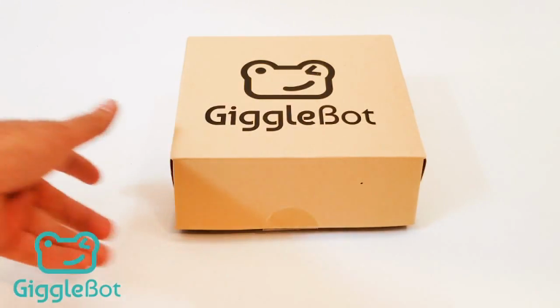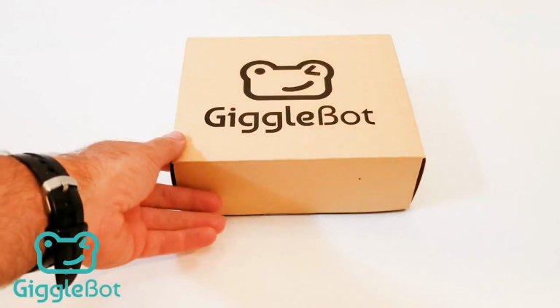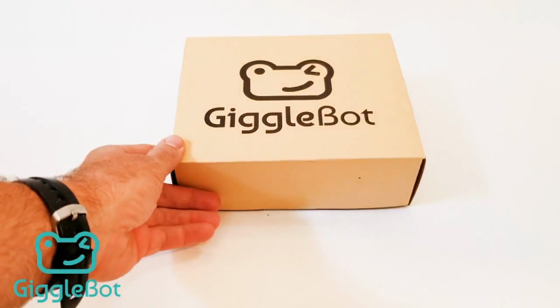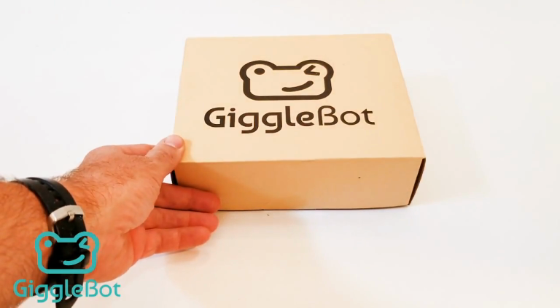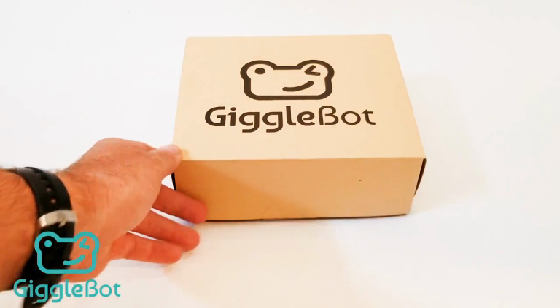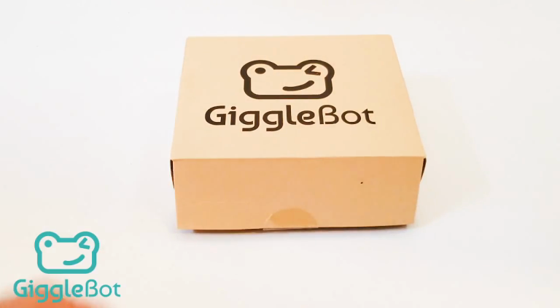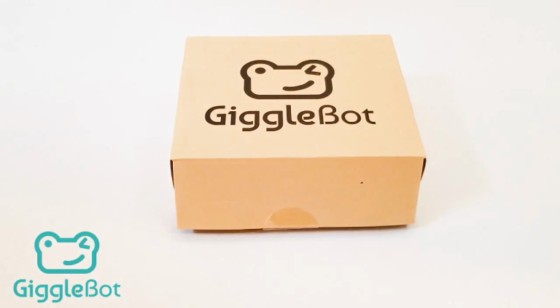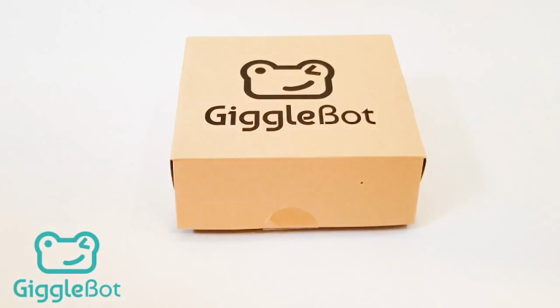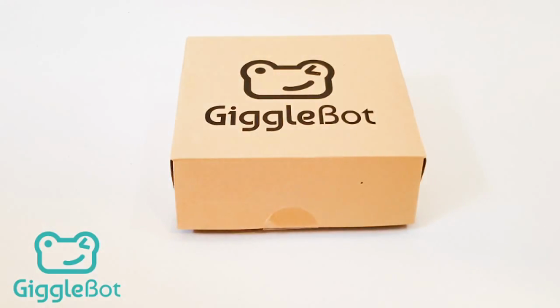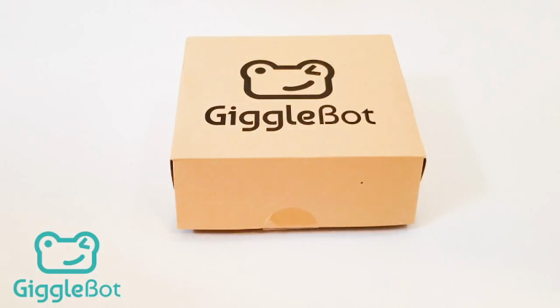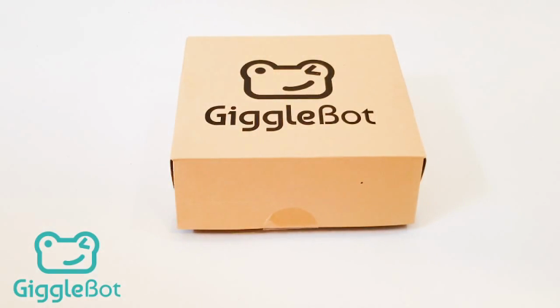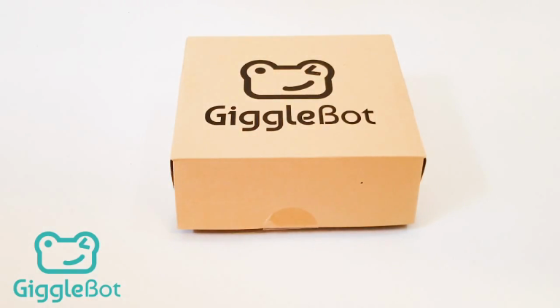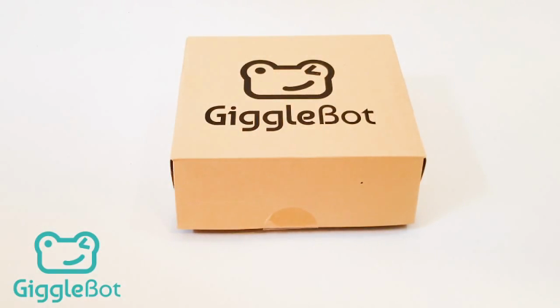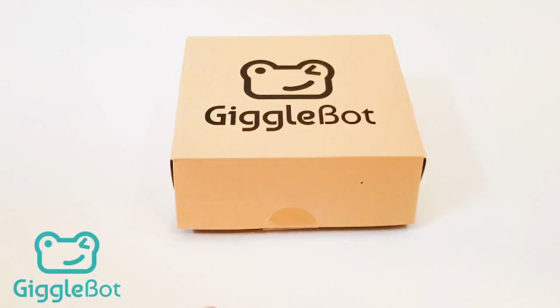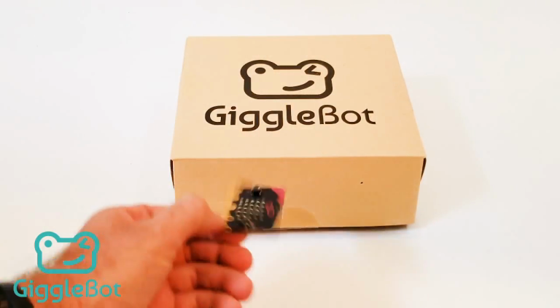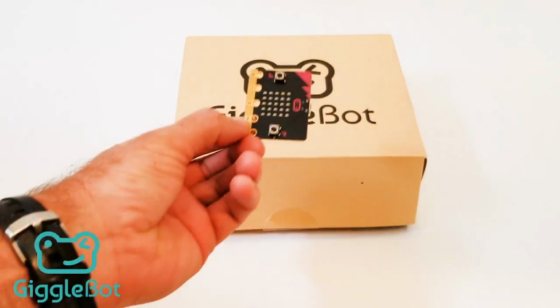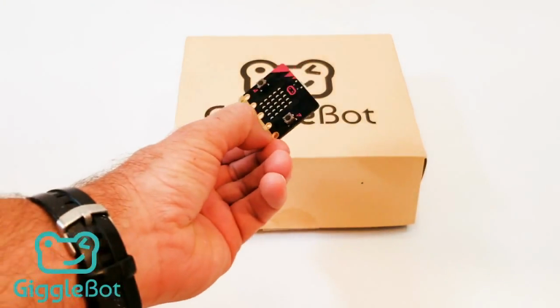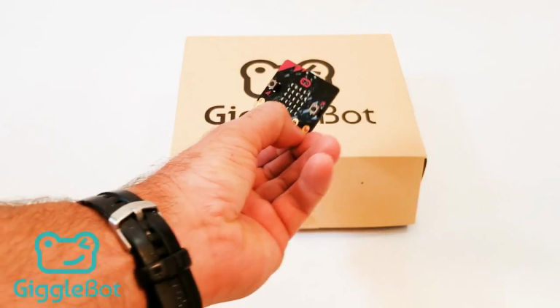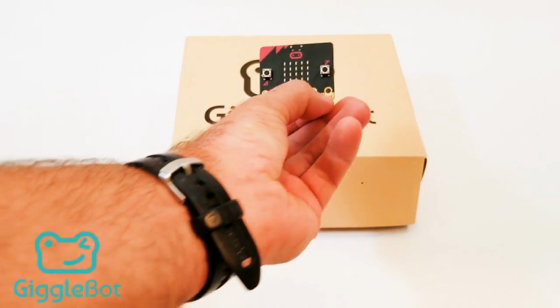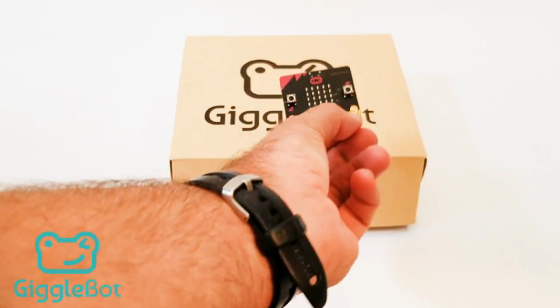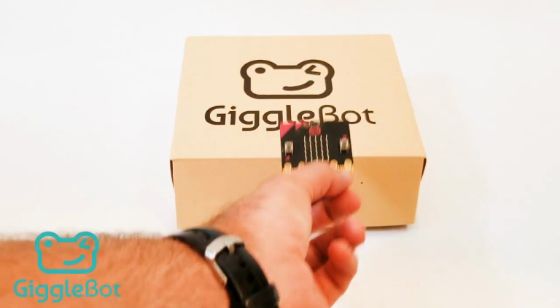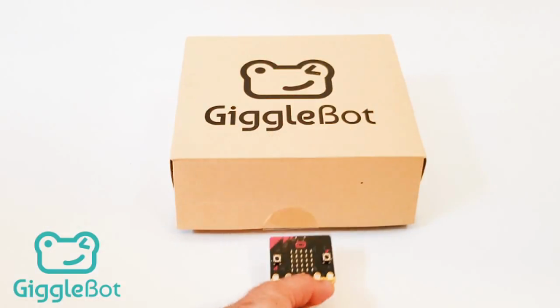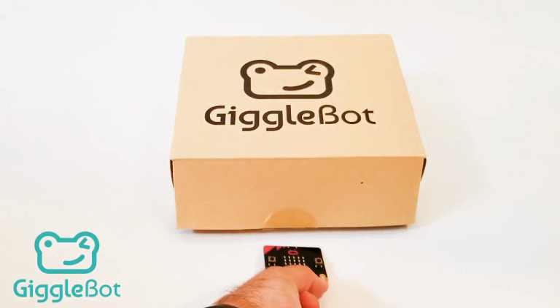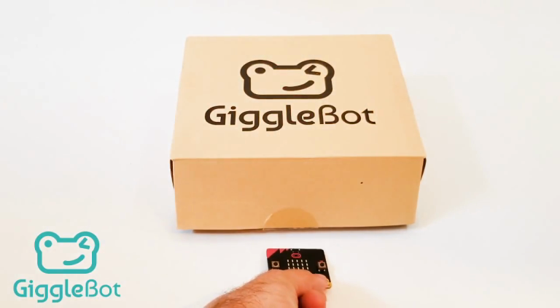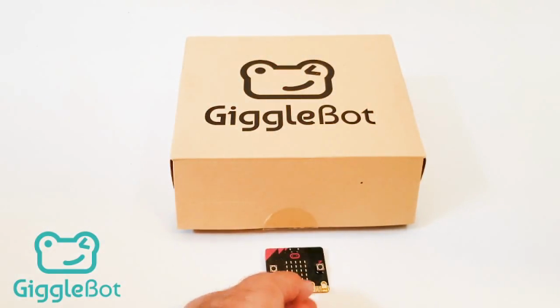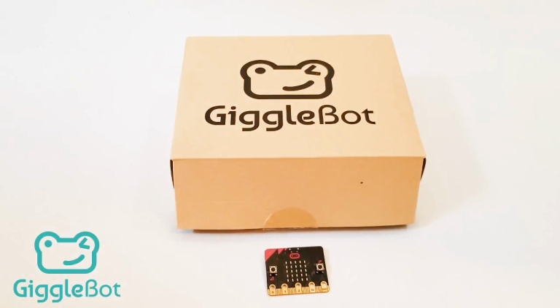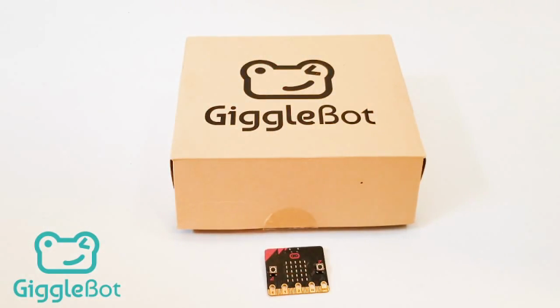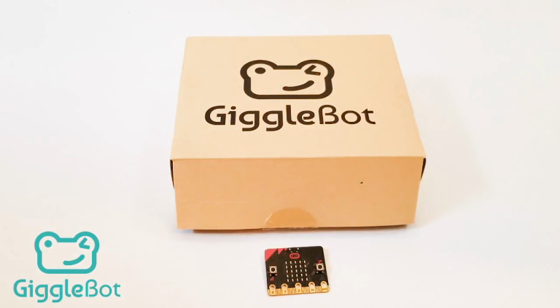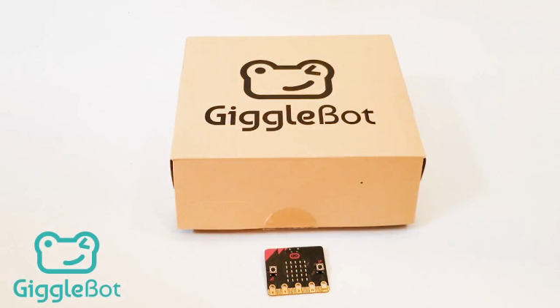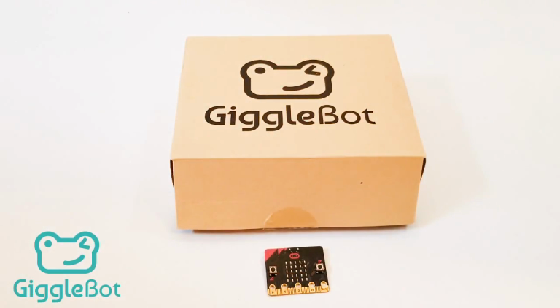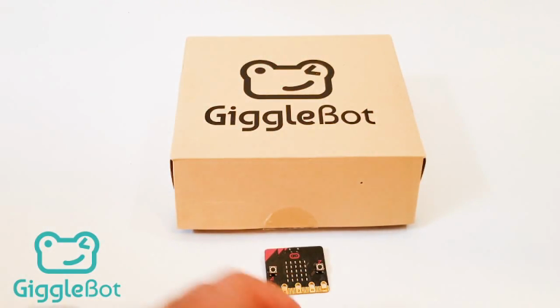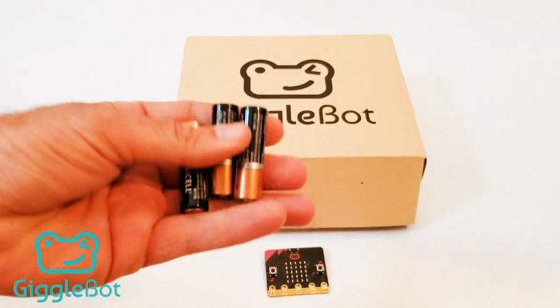We've got our GiggleBot box. There are a few things that won't be included that you'll need to get all the way through the assembly. The first is a micro:bit — these are sold separately — and you'll need three AA batteries.